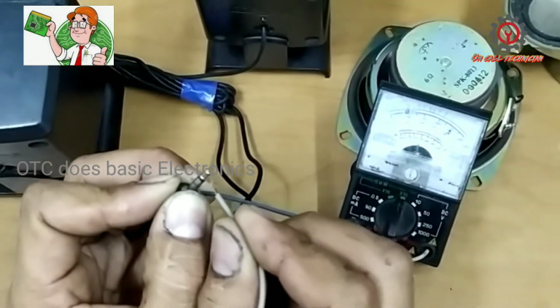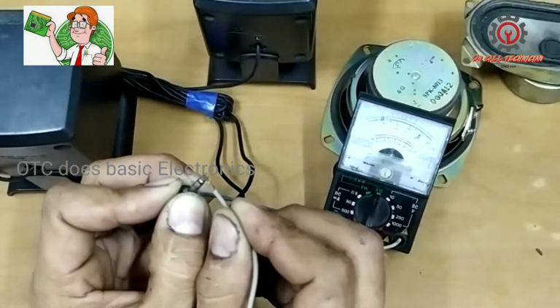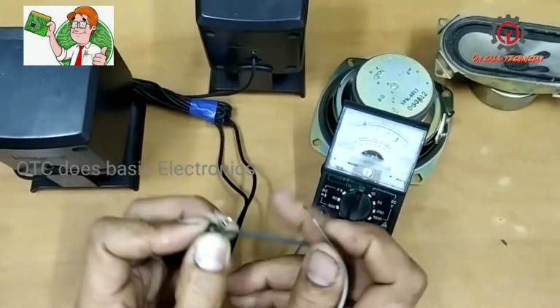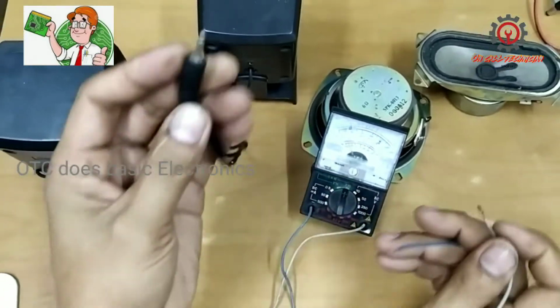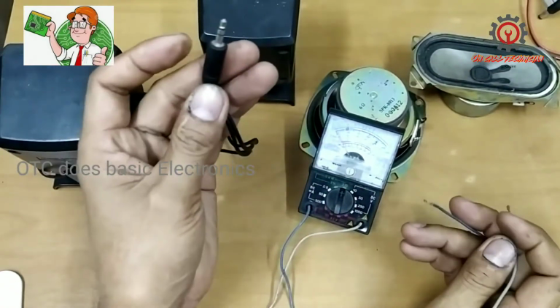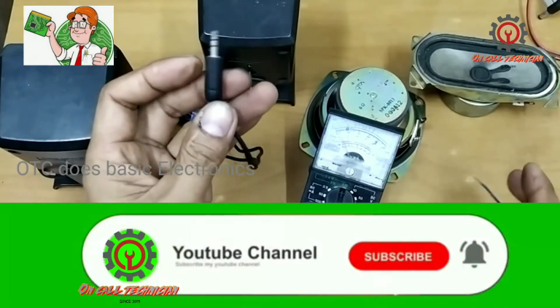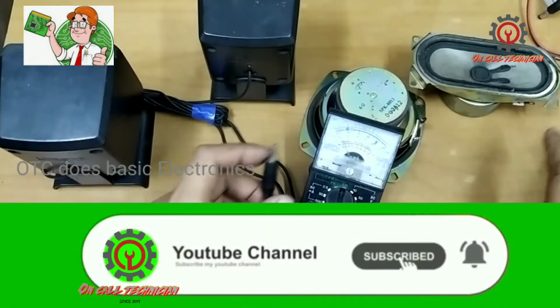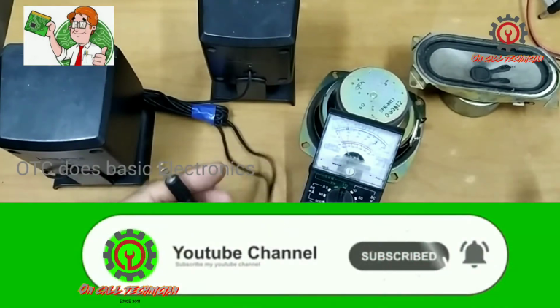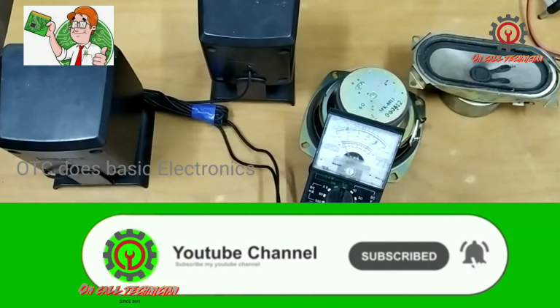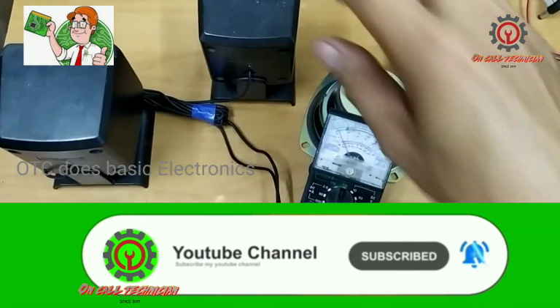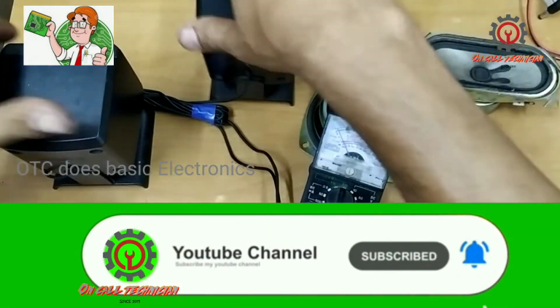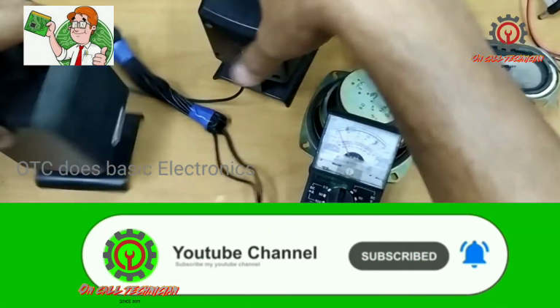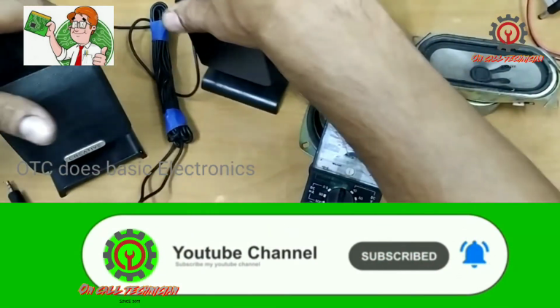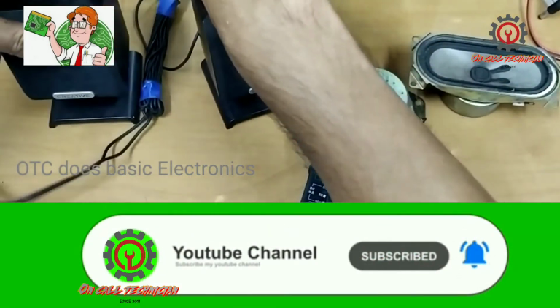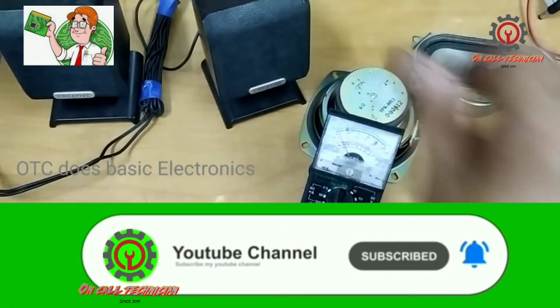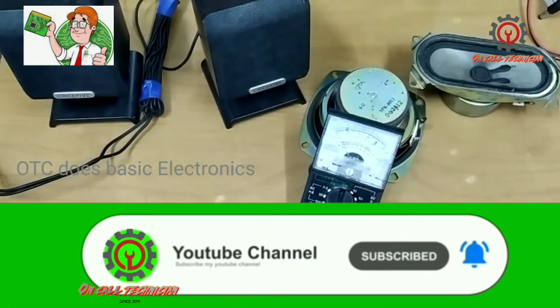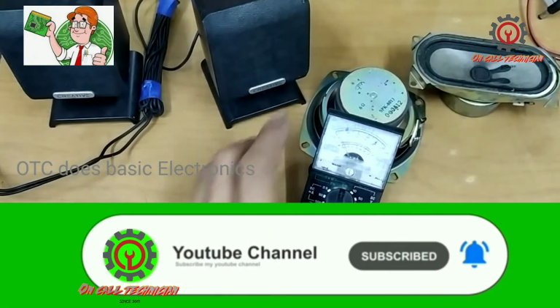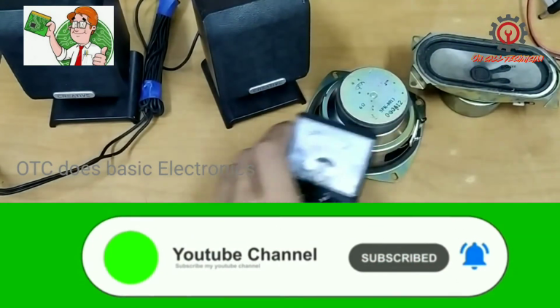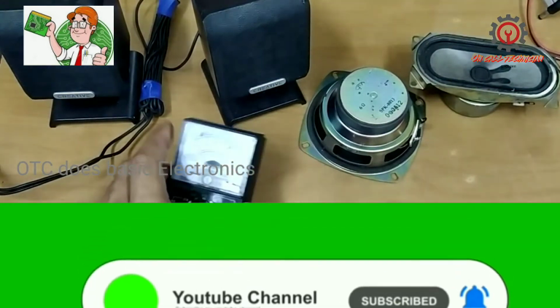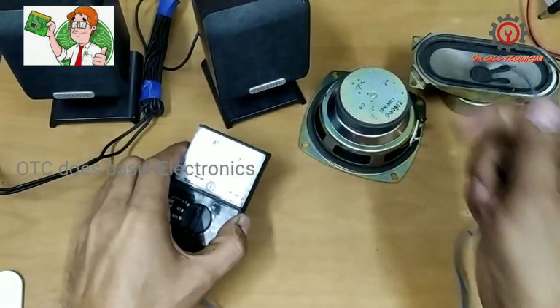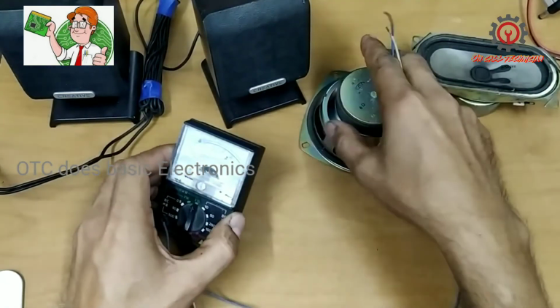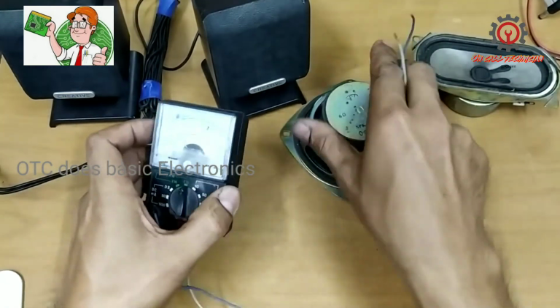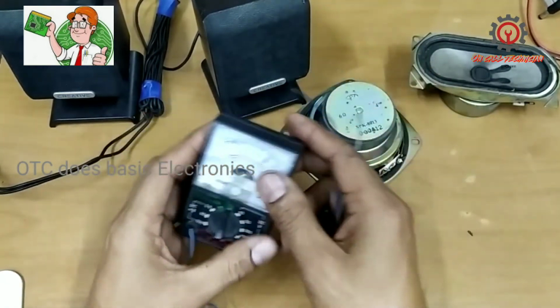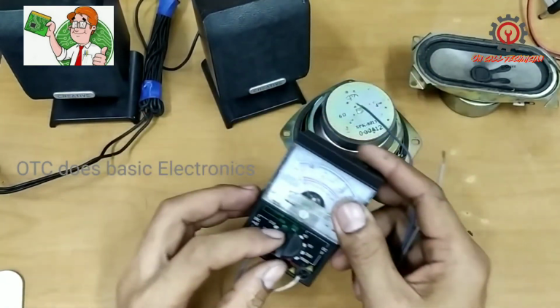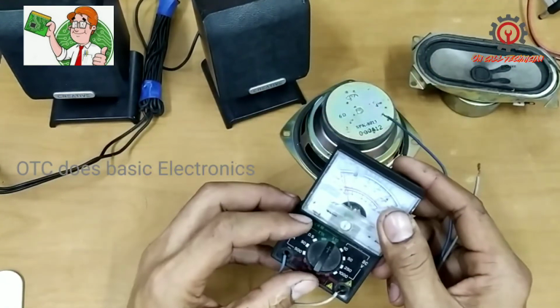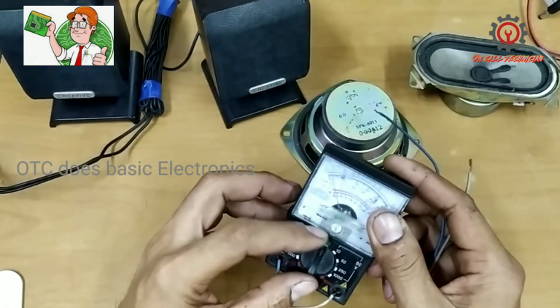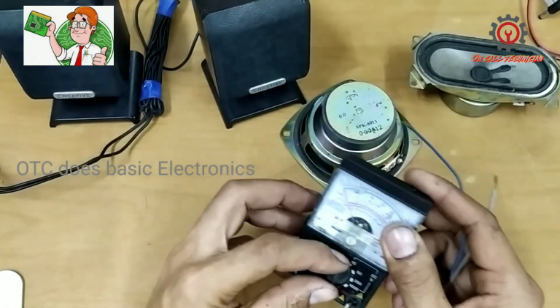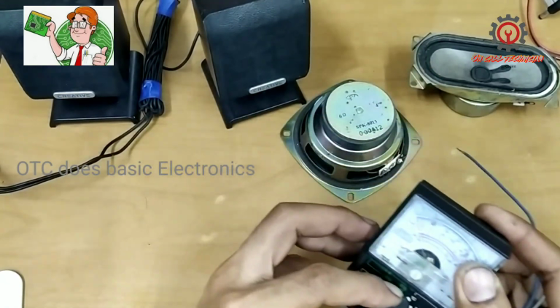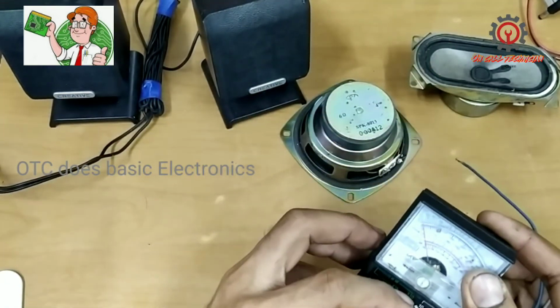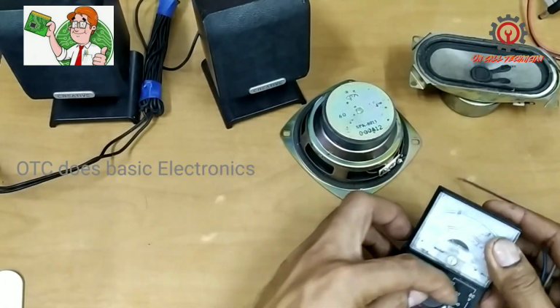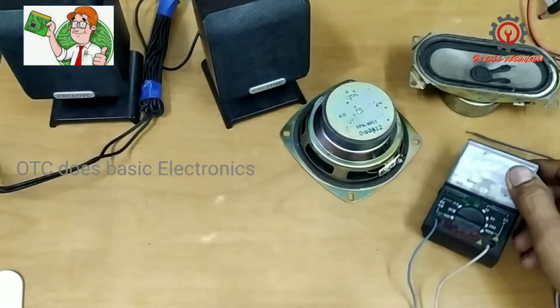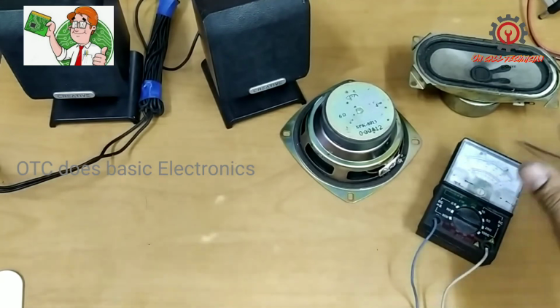They are all working. Please like, share, and subscribe, and don't forget to hit the notification bell. Thank you for watching — until next time, God bless.